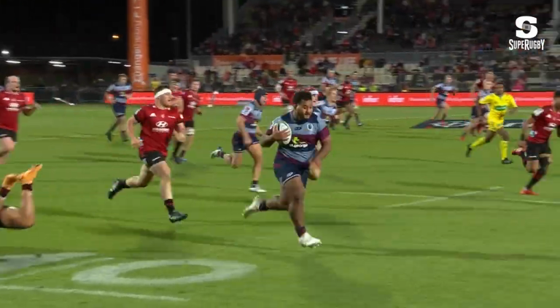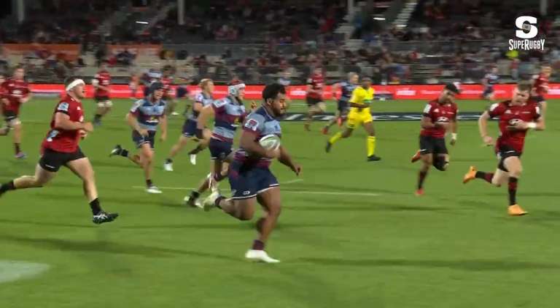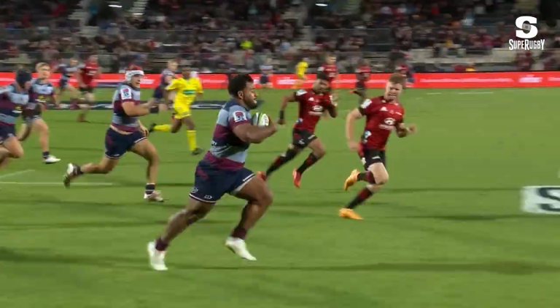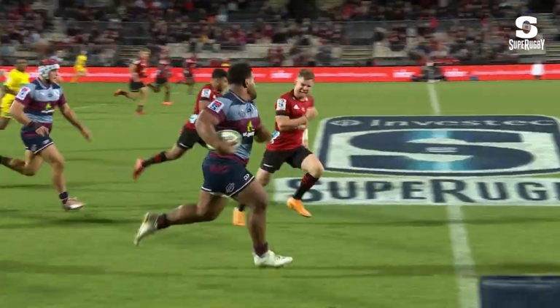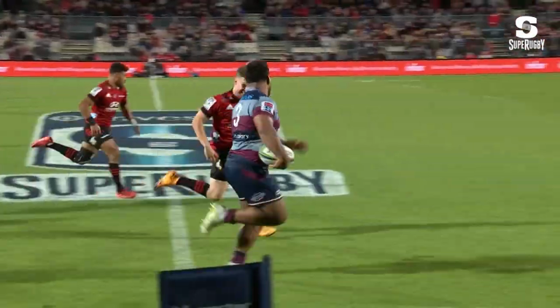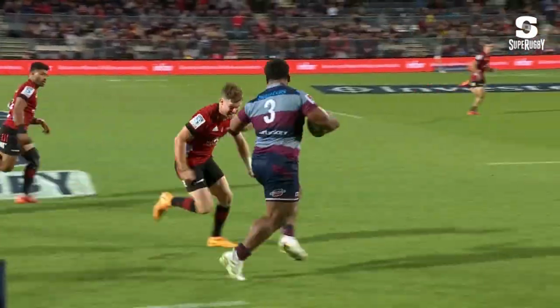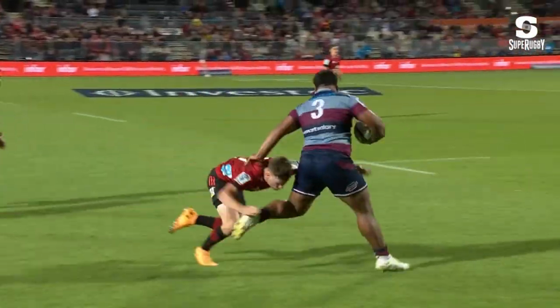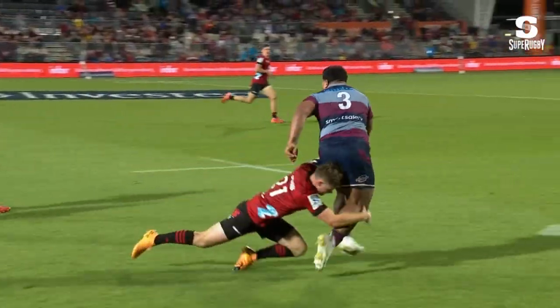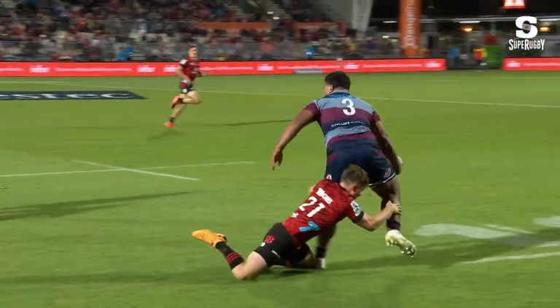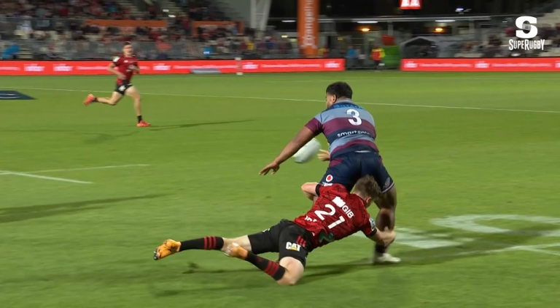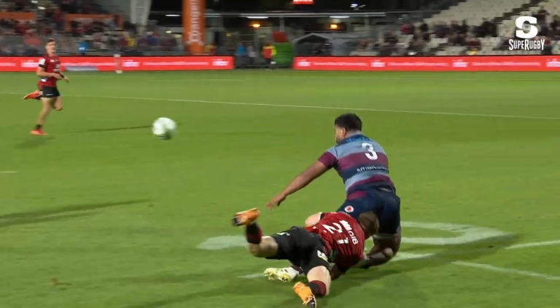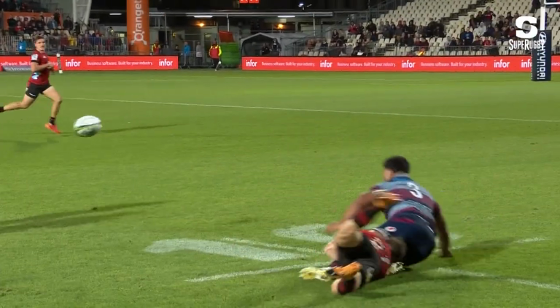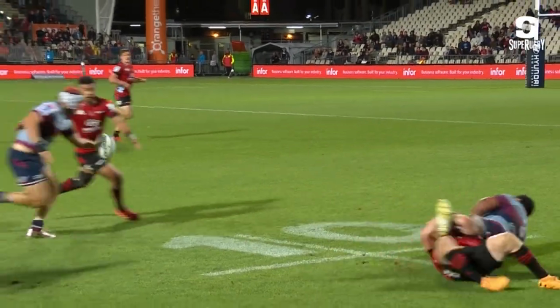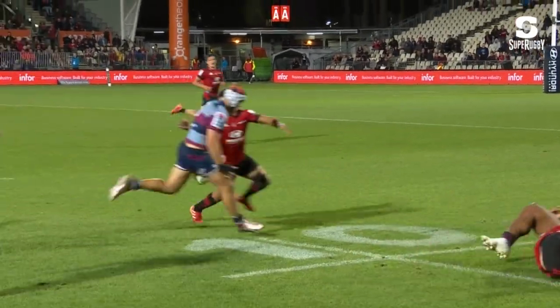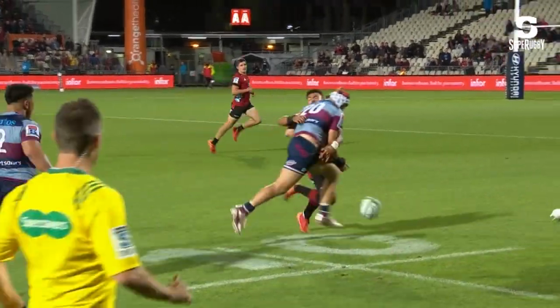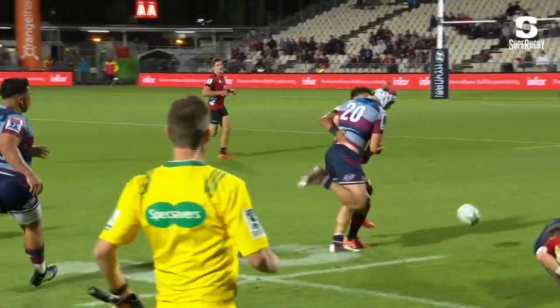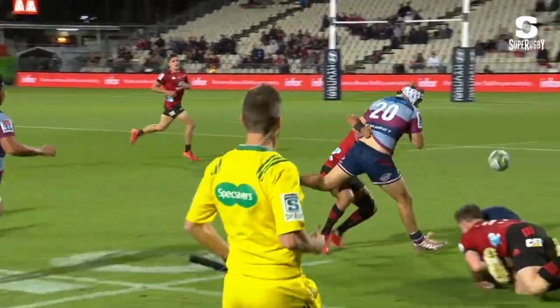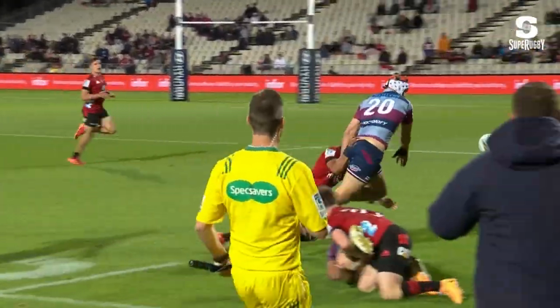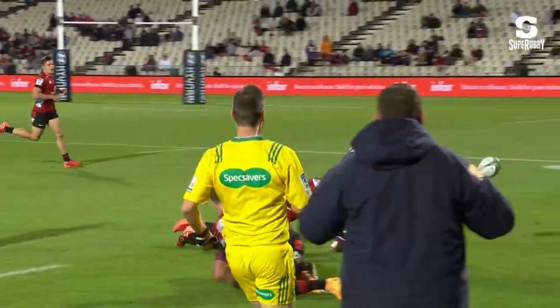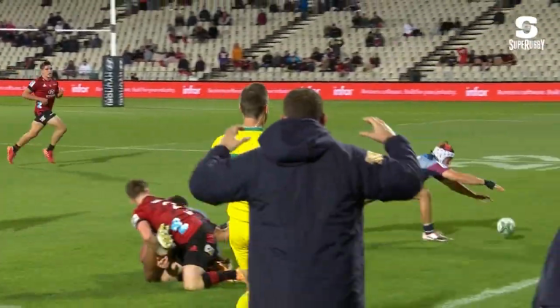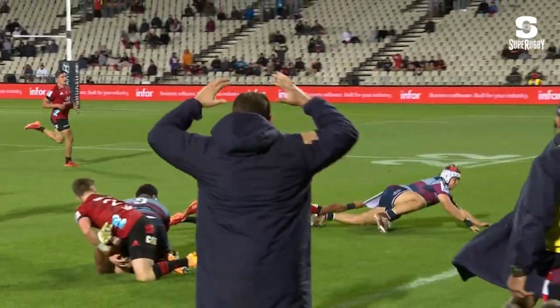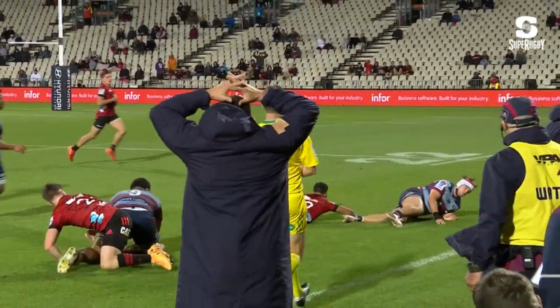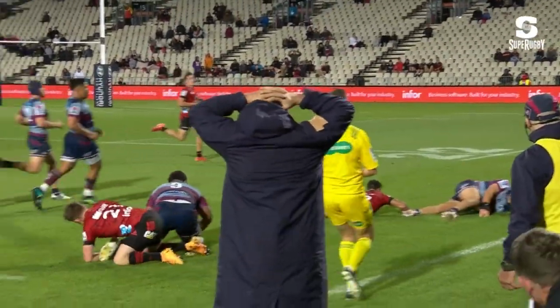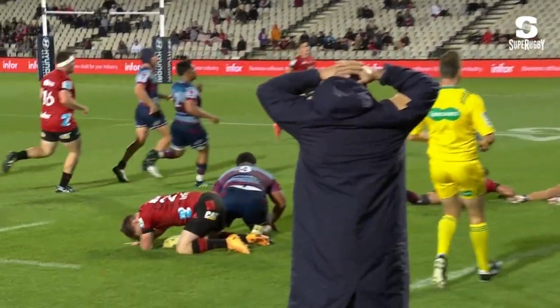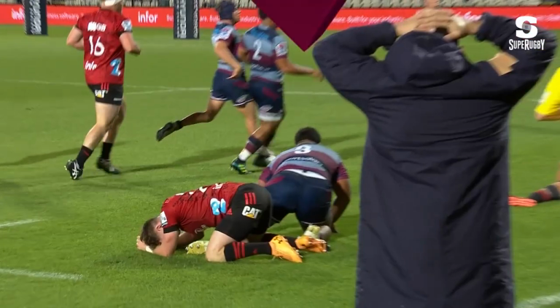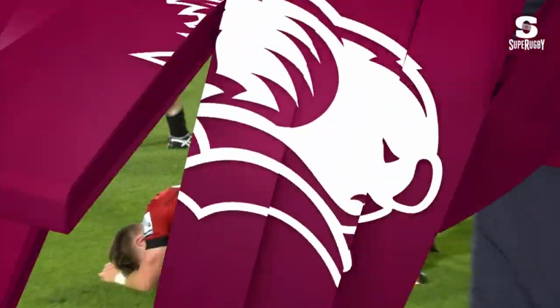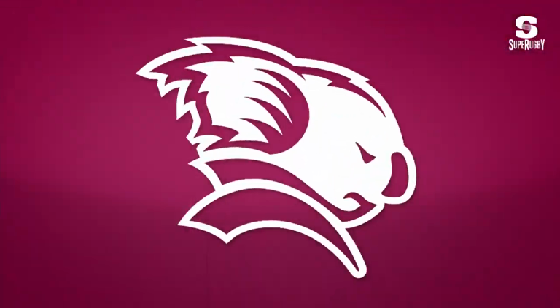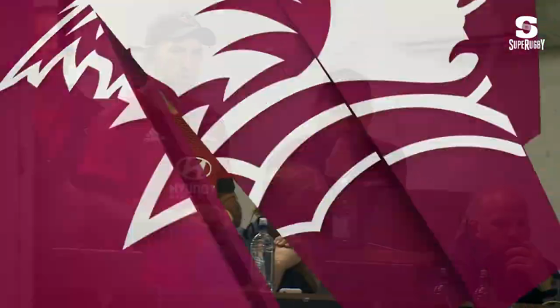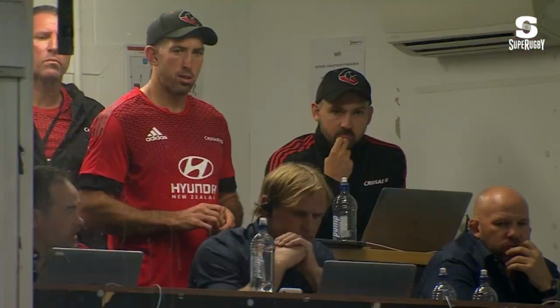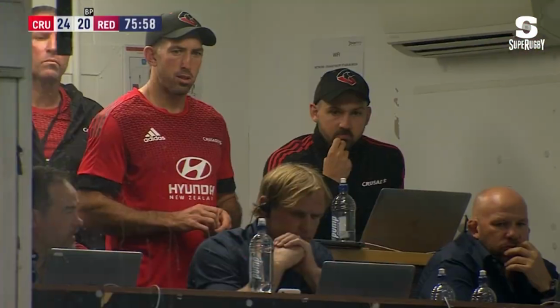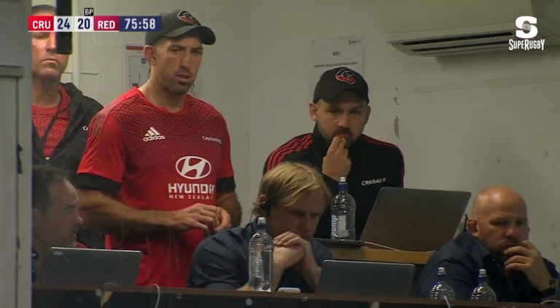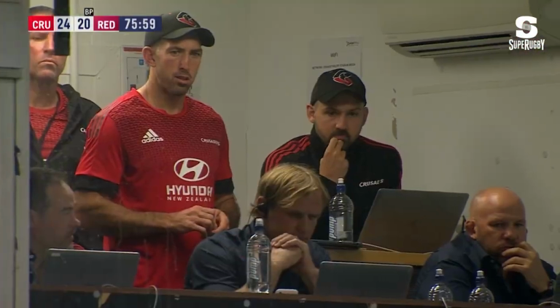The inside ball is perfect. Mitchell Drummond had to make that tackle. That is outstanding defensive work from the reserve halfback Mitchell Drummond — he has saved the day.